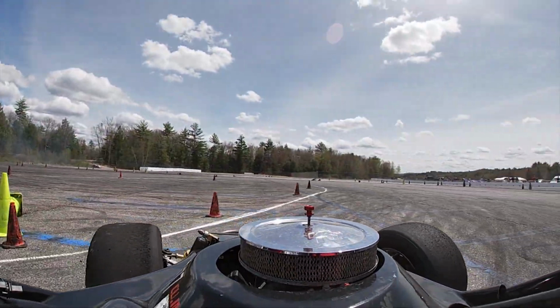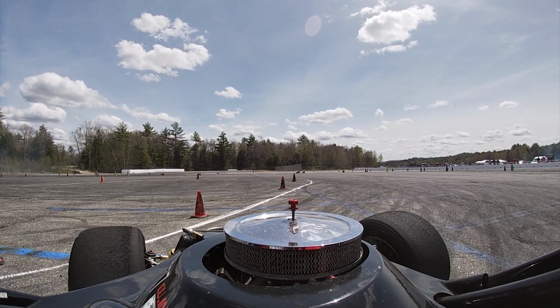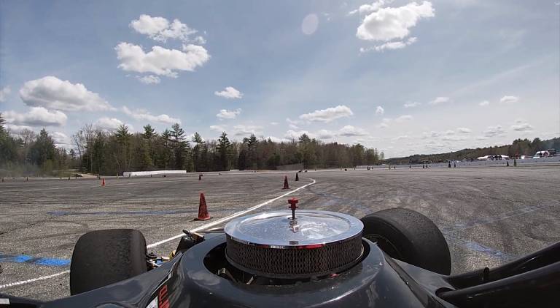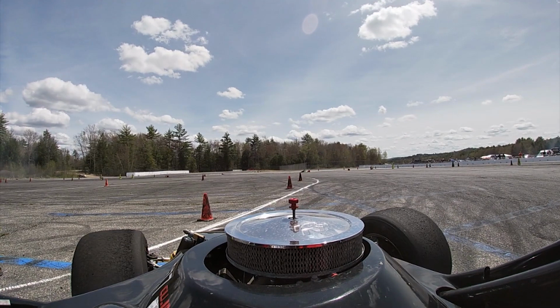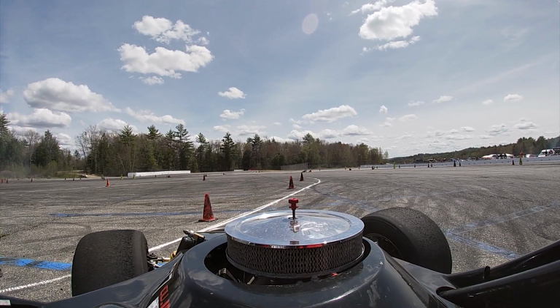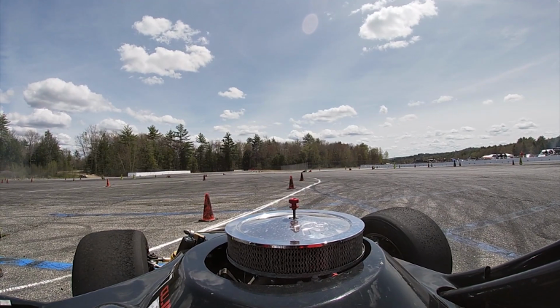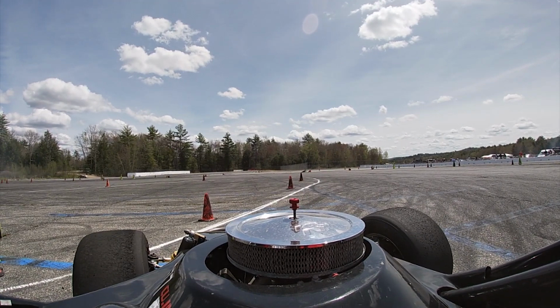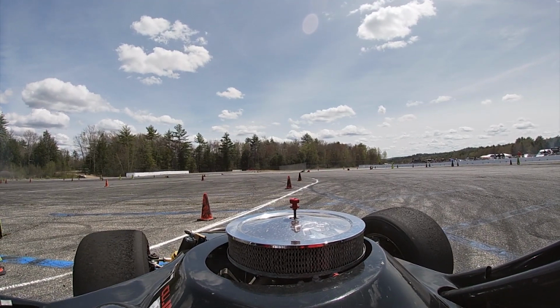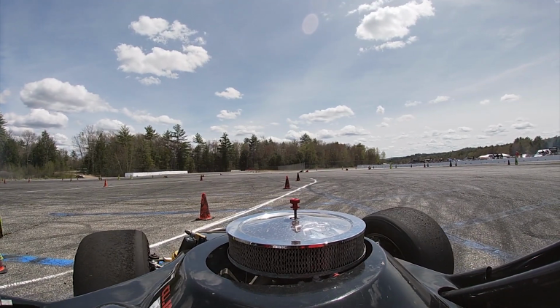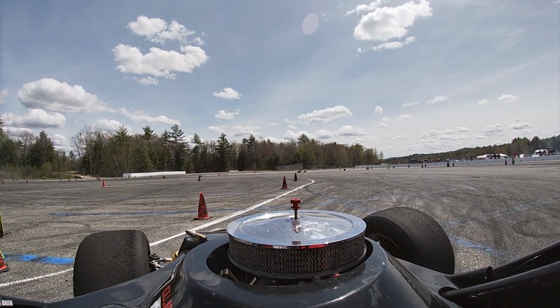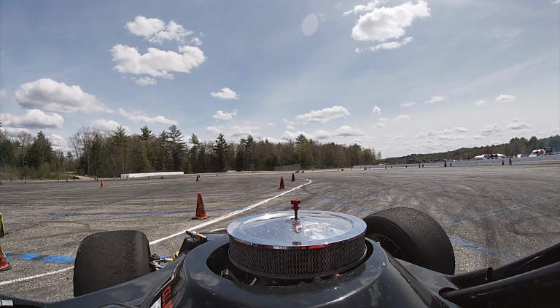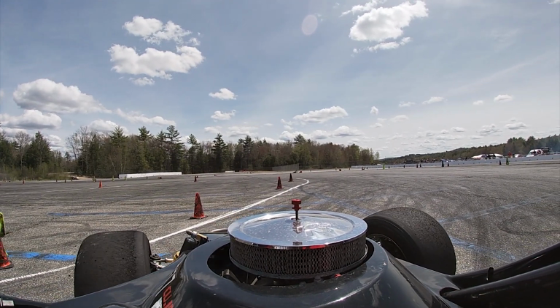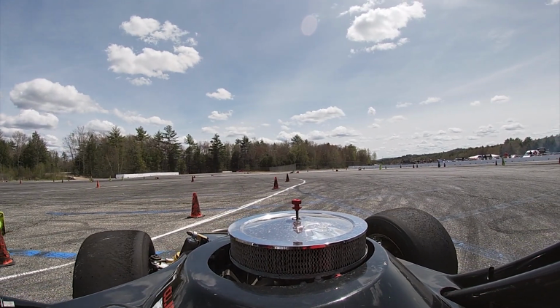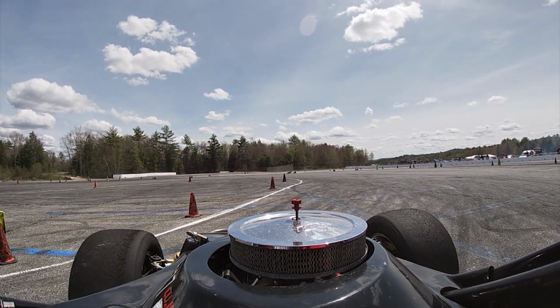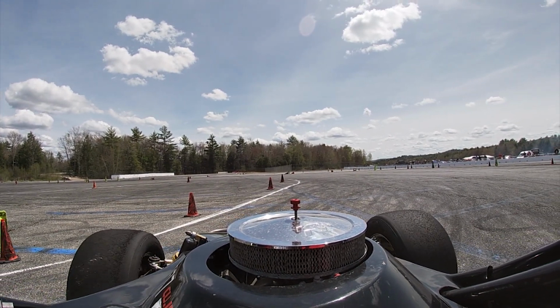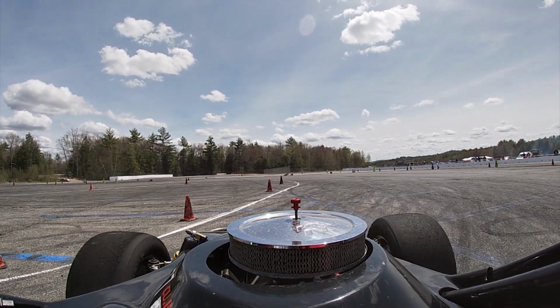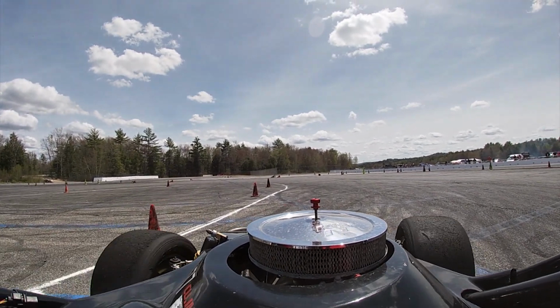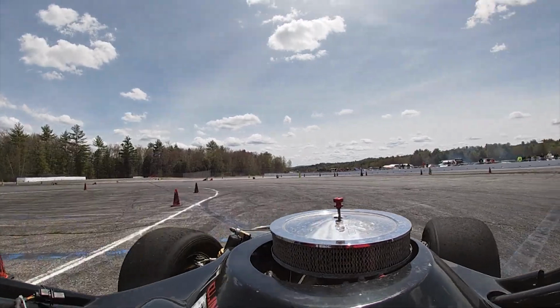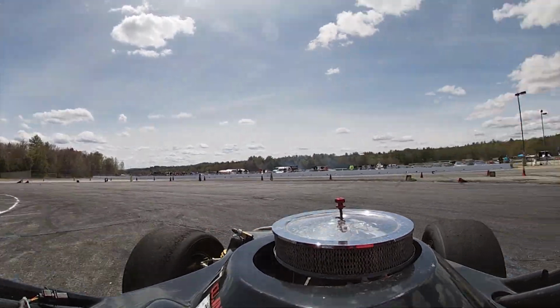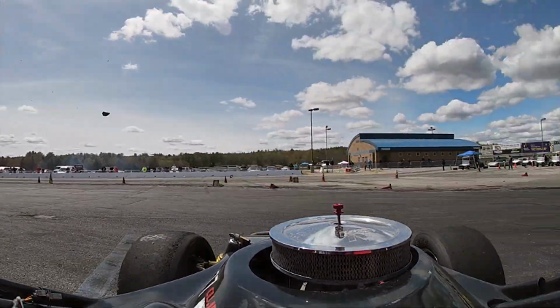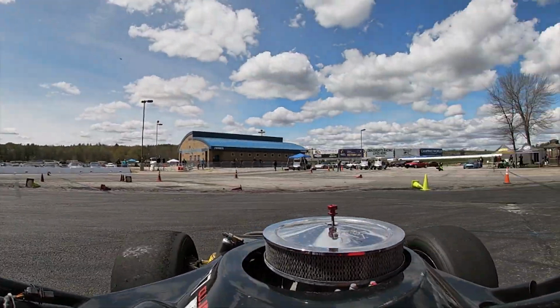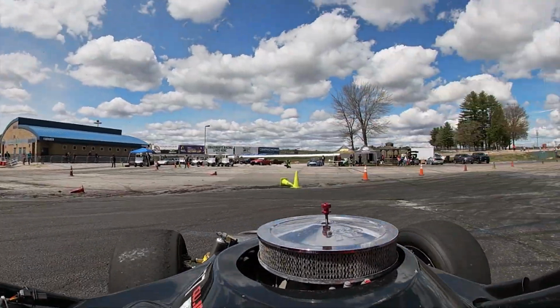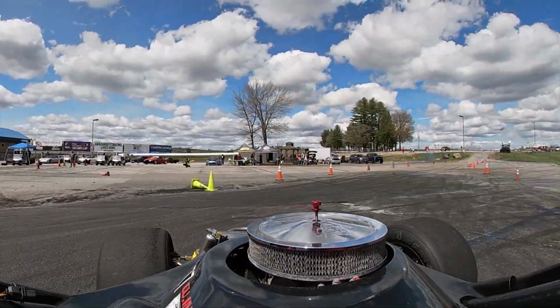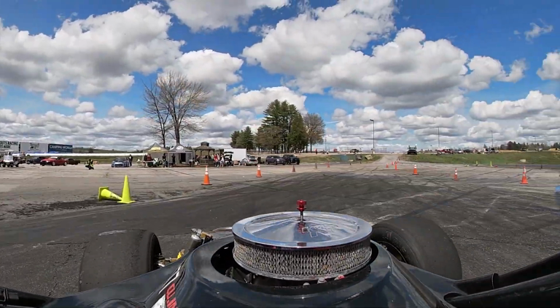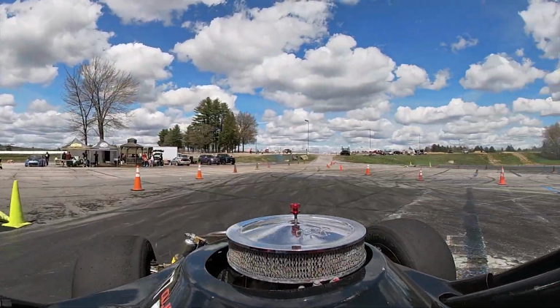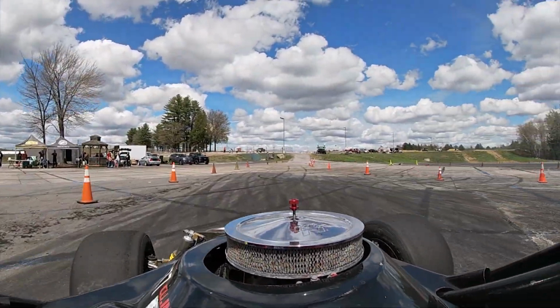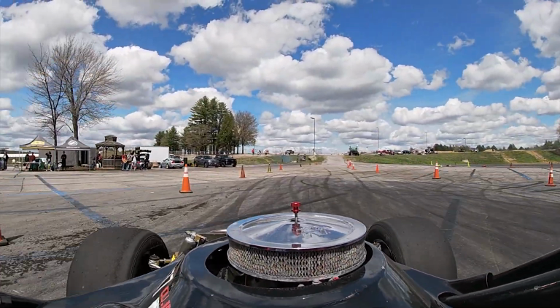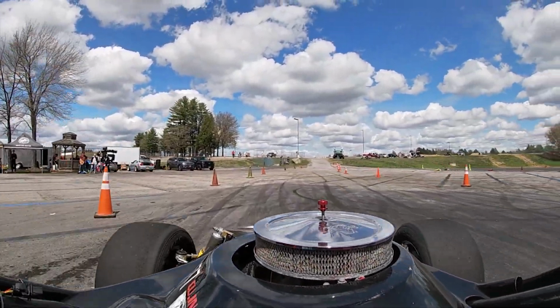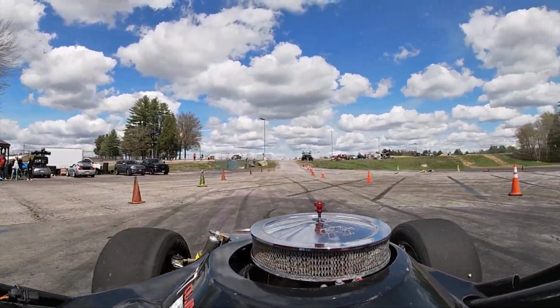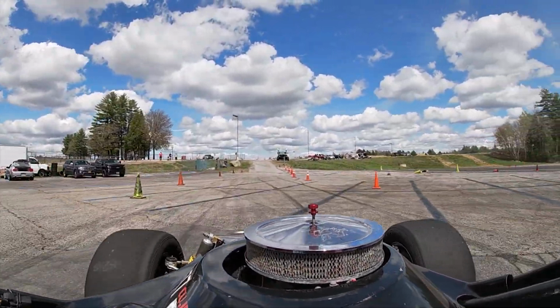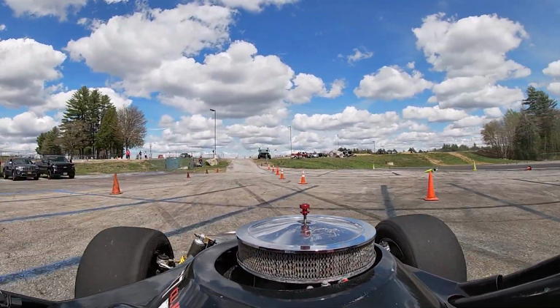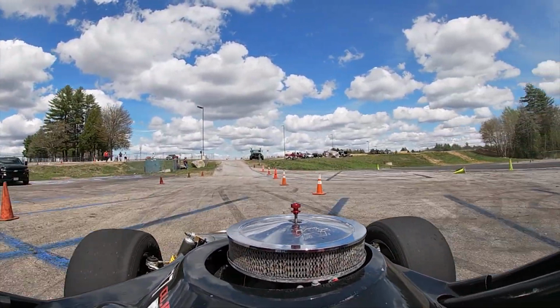That last clutch kick didn't quite do what I wanted it to do, but I did get the car to drift for a couple of seconds, and that was pretty cool. I'm definitely going to come back and try this again.